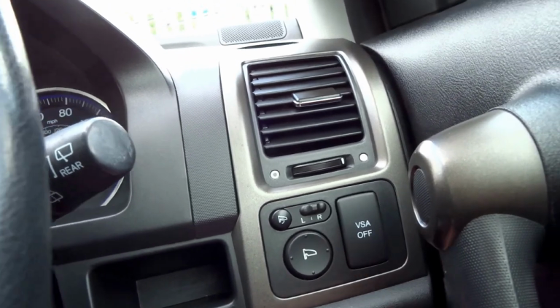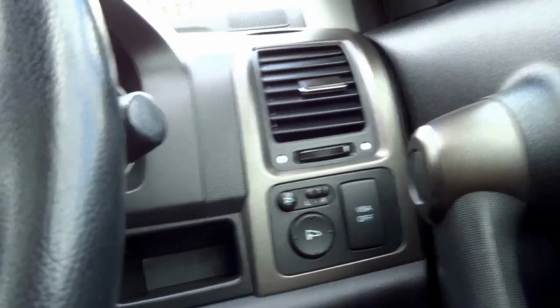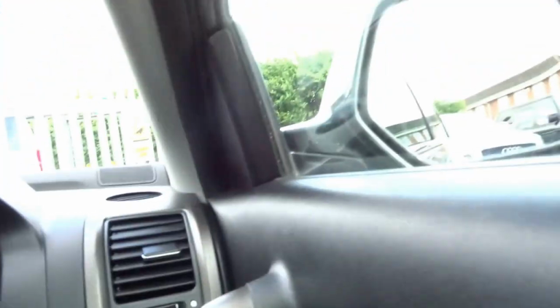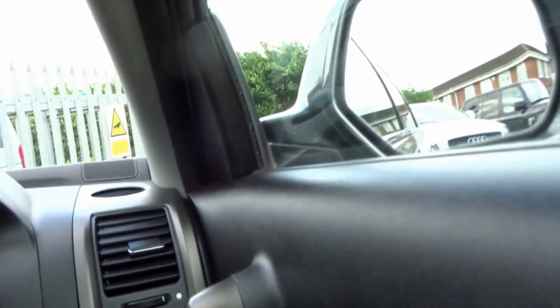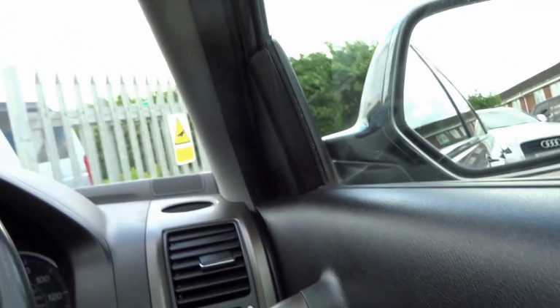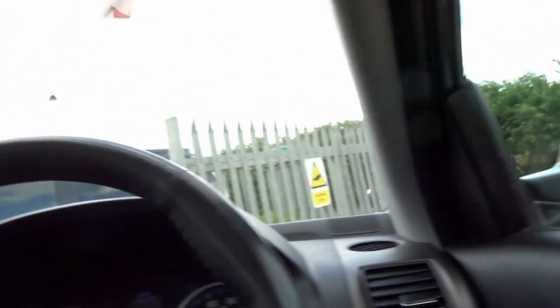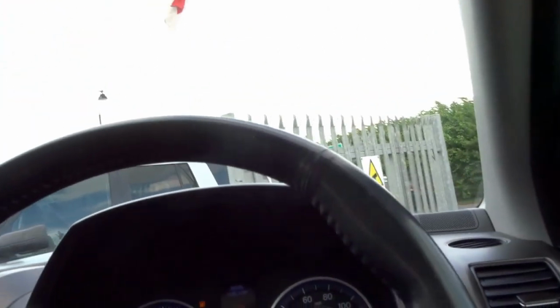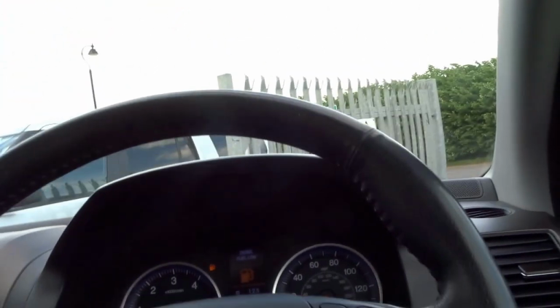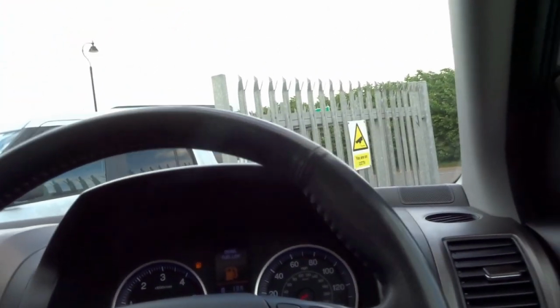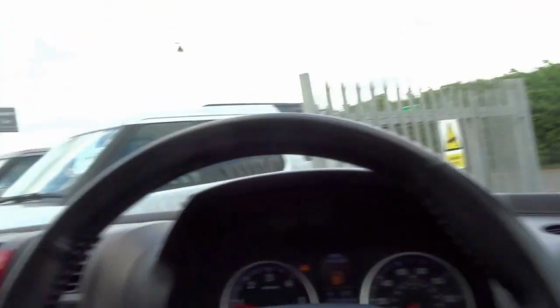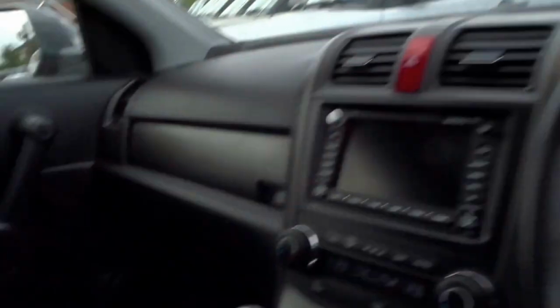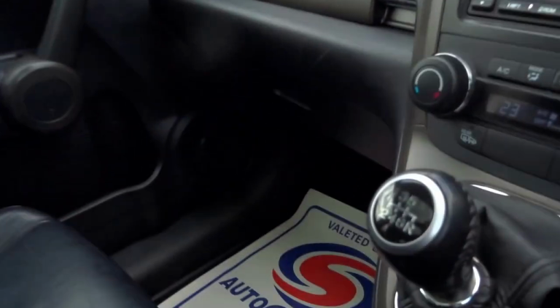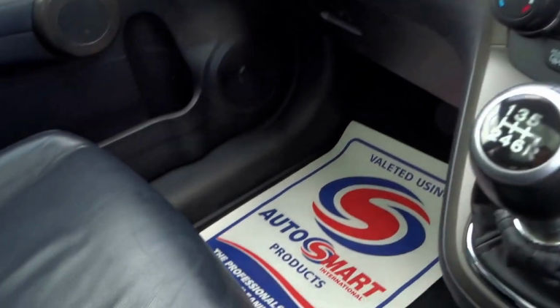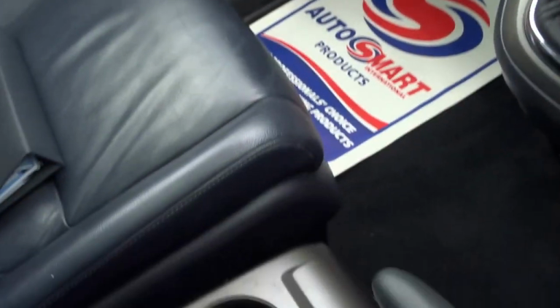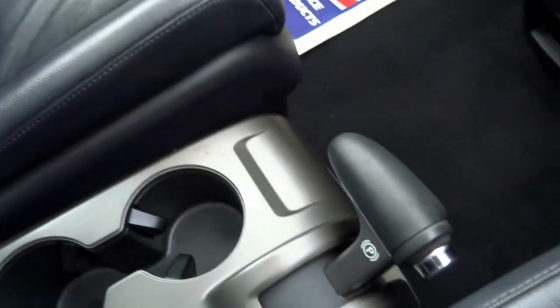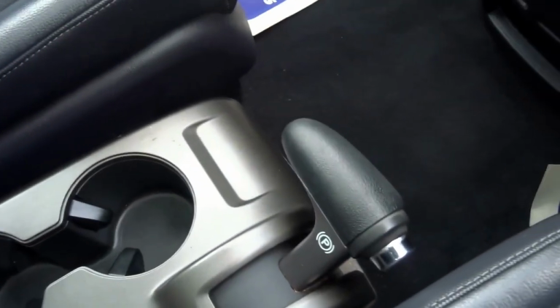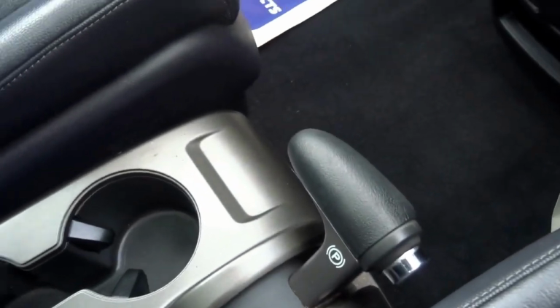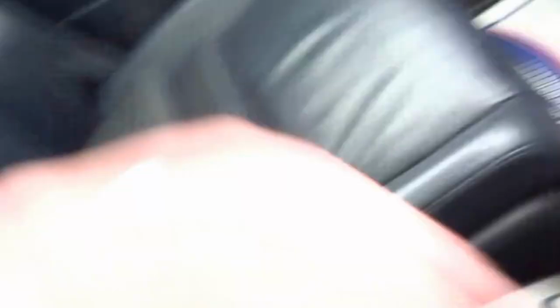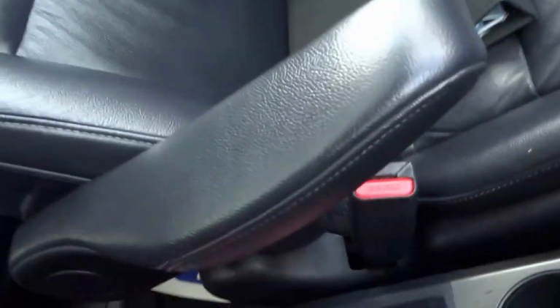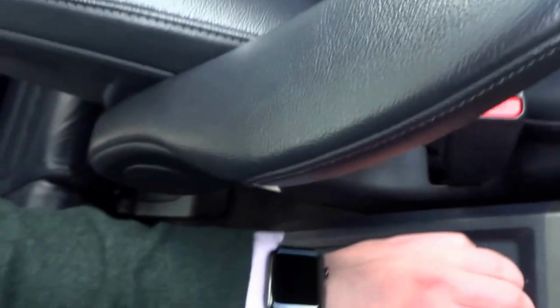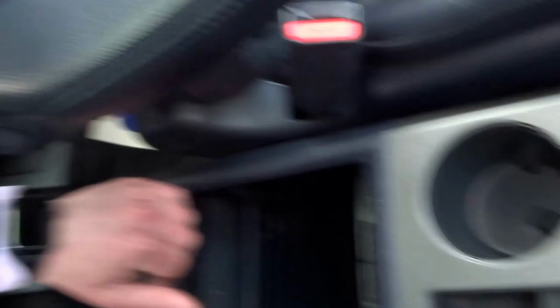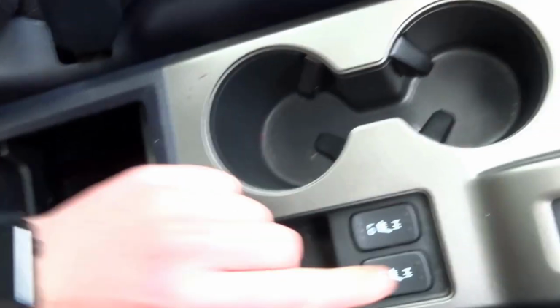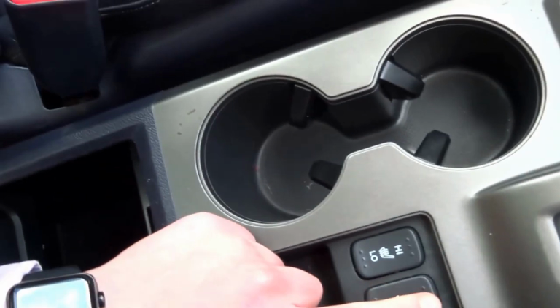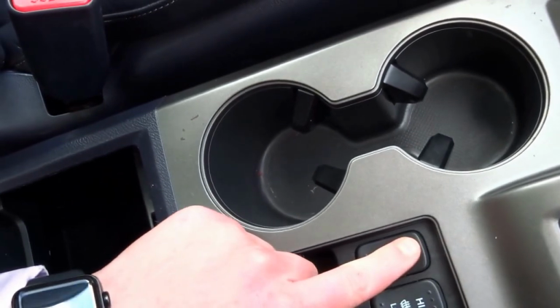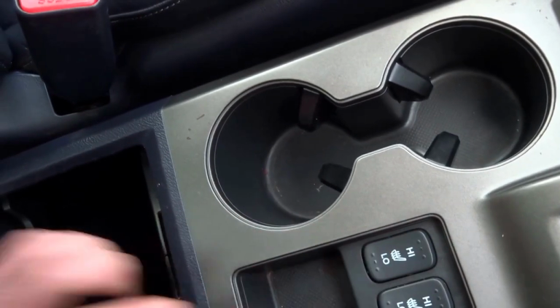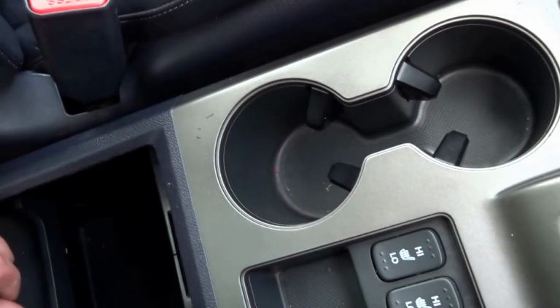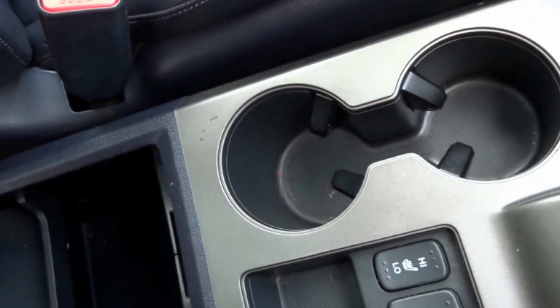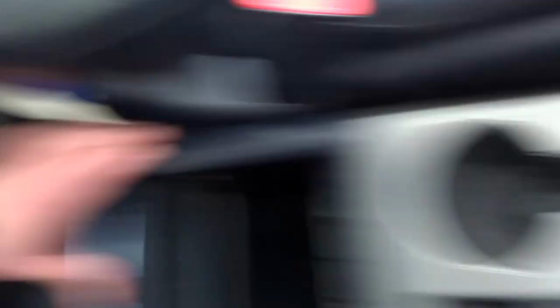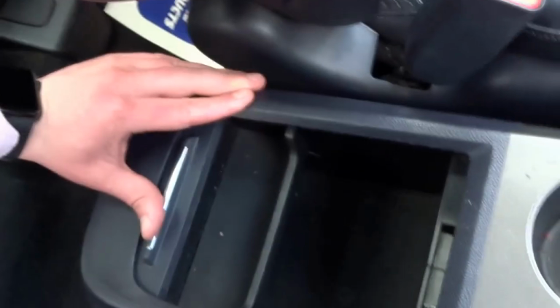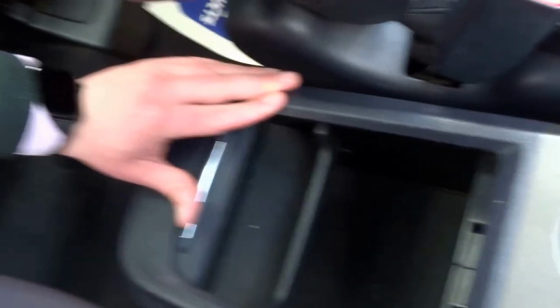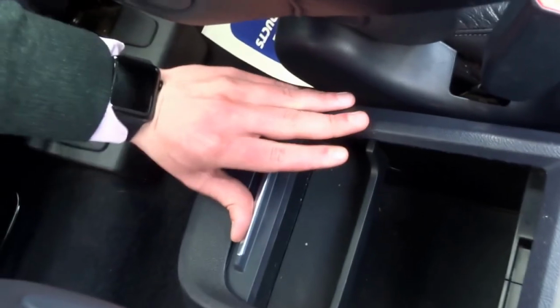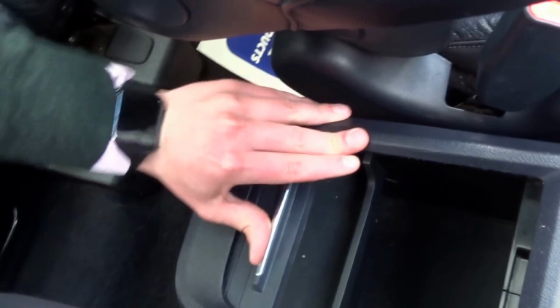VSA — traction control — can be switched on or off. There's a six-speed manual transmission as well. Loads of room inside, it's very spacious. It's also got seat heating for the front two passengers and a massive storage compartment.